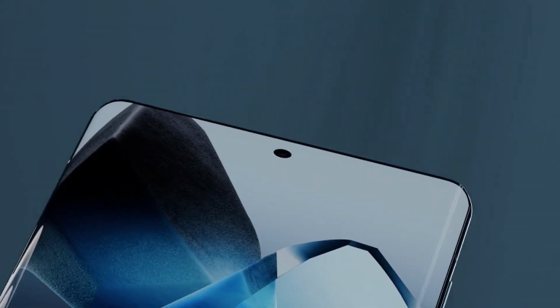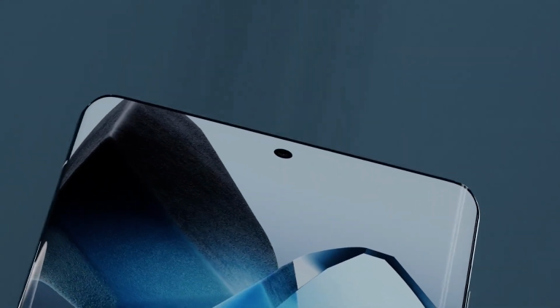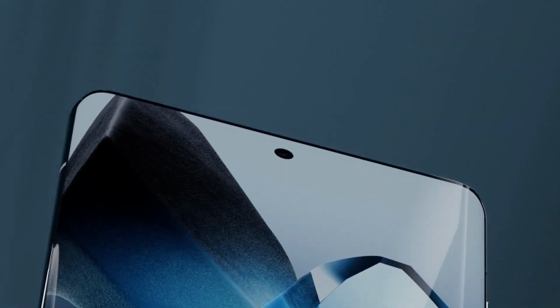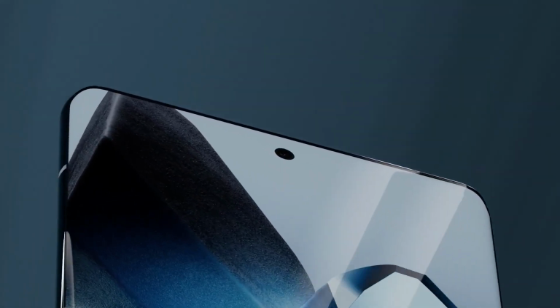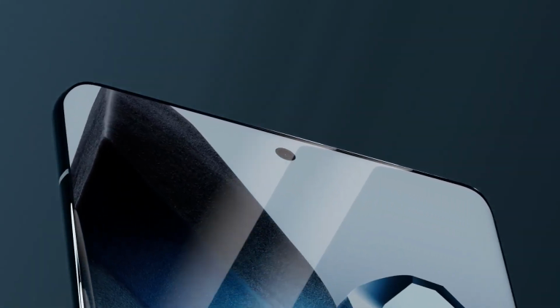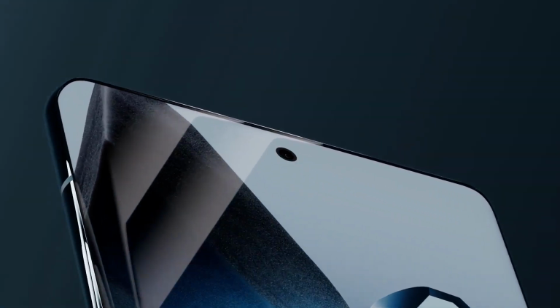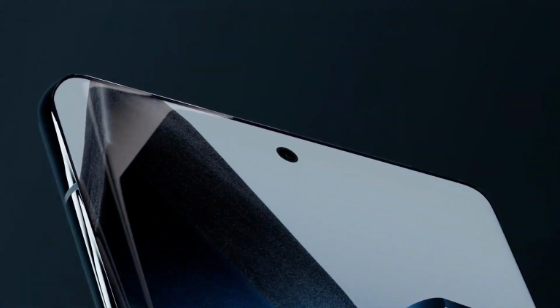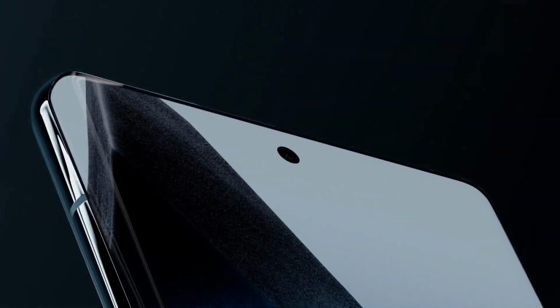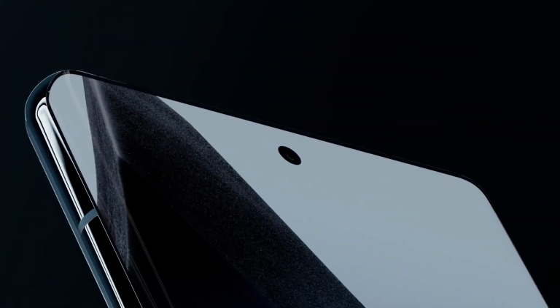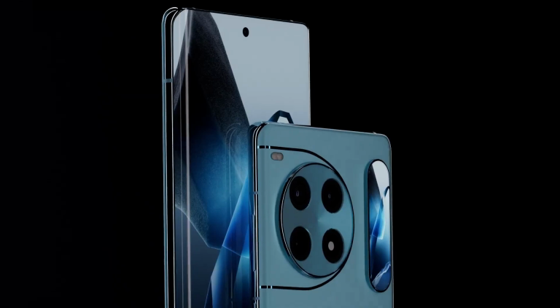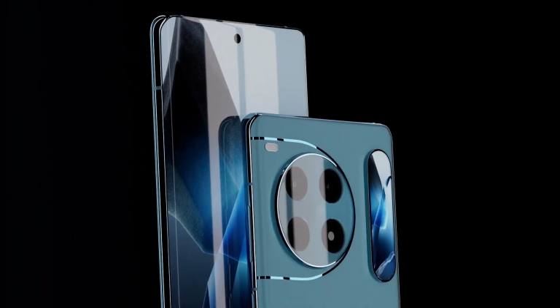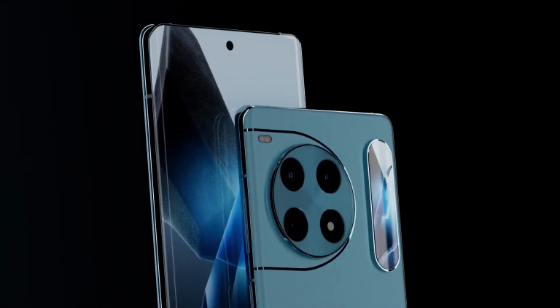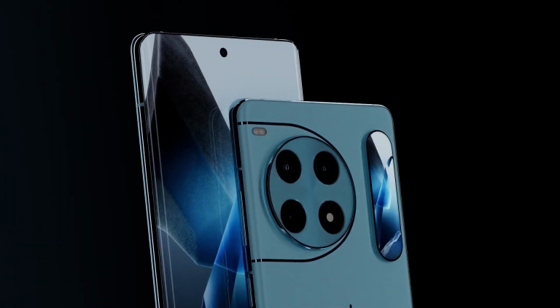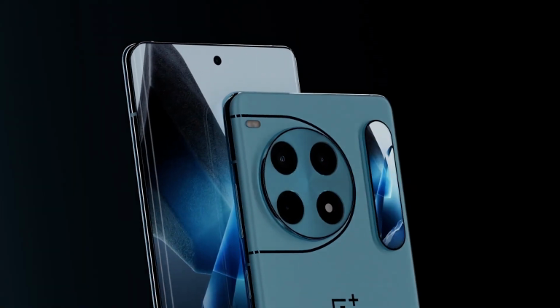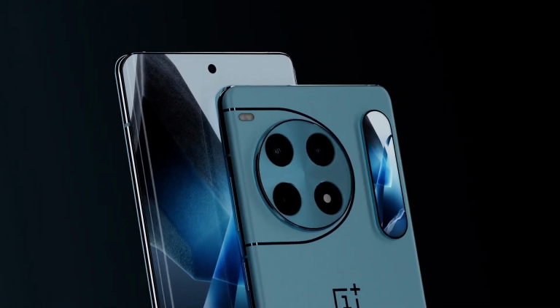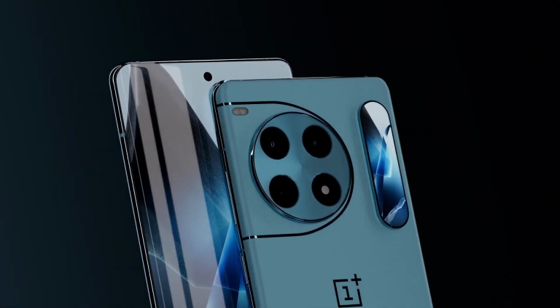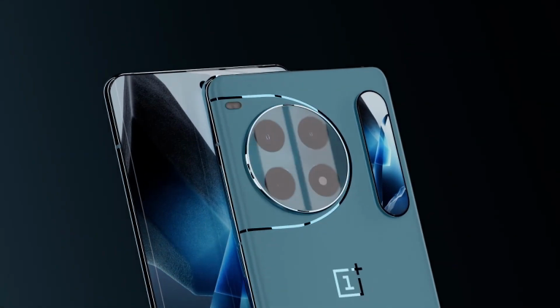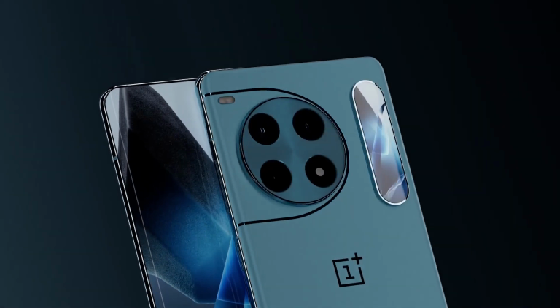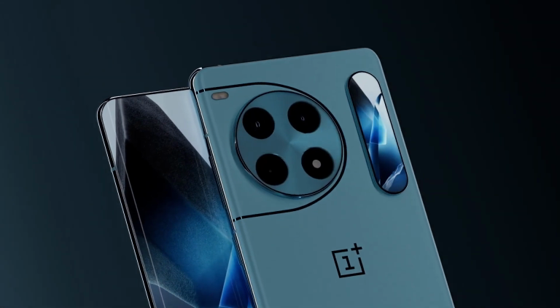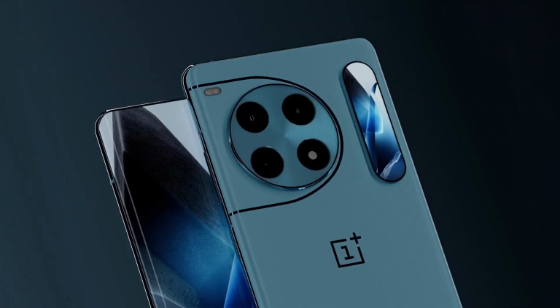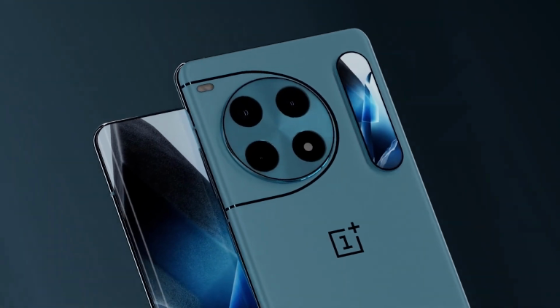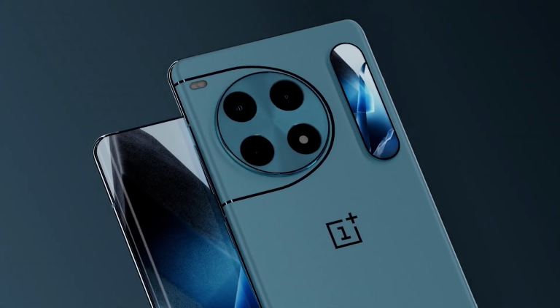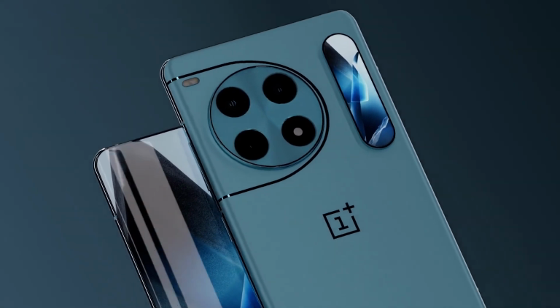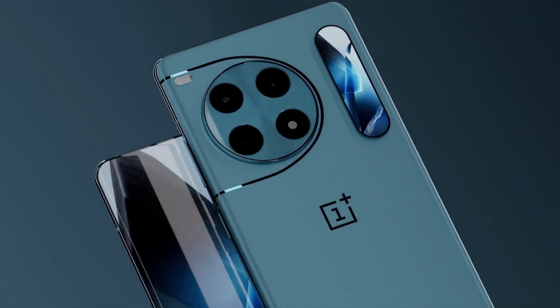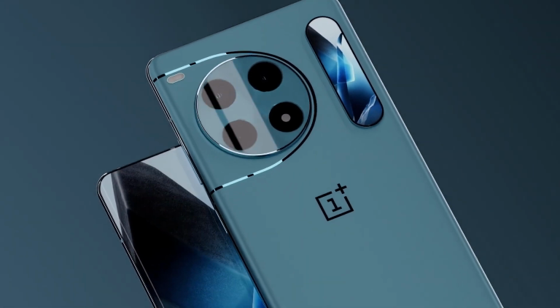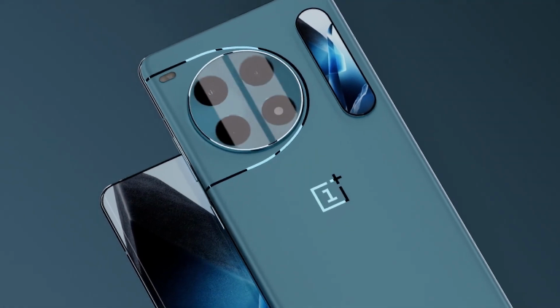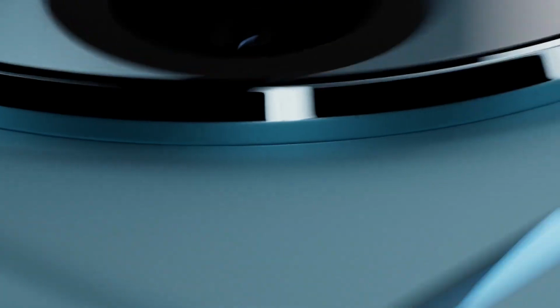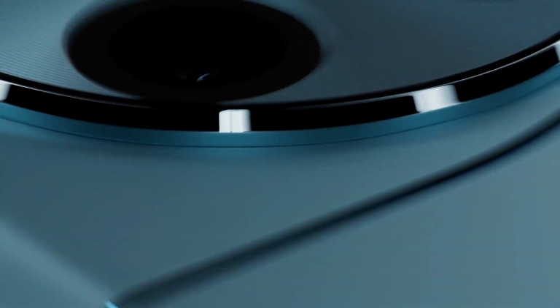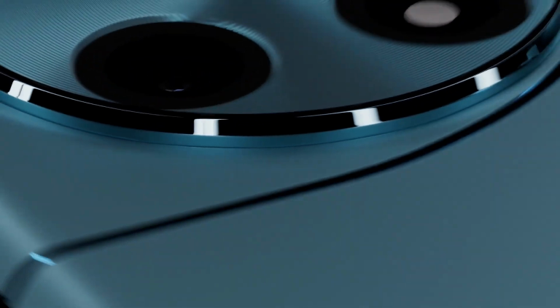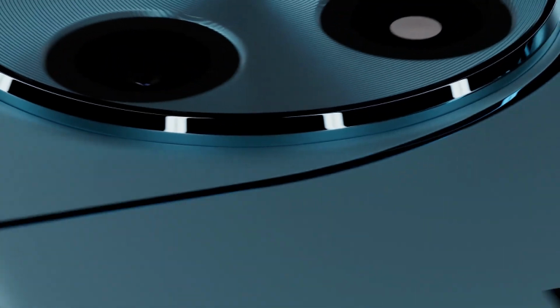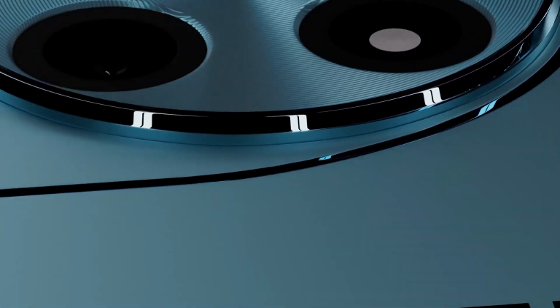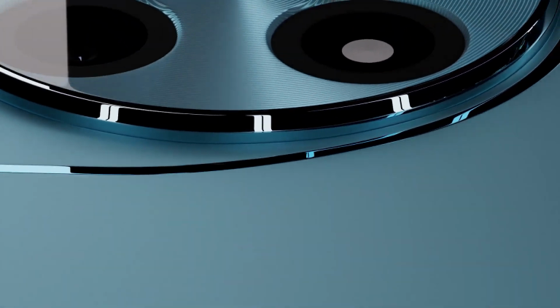Under the hood, the OnePlus 14 is expected to be powered by the Snapdragon 8 Elite 2 processor, Qualcomm's most advanced chipset yet, built for extreme performance and AI-enhanced efficiency.